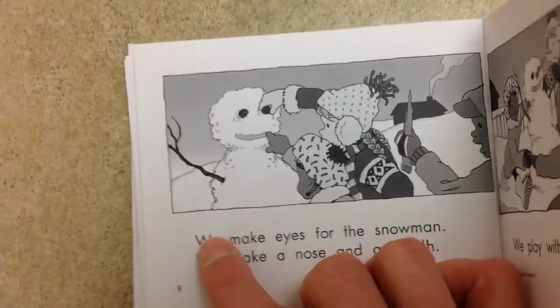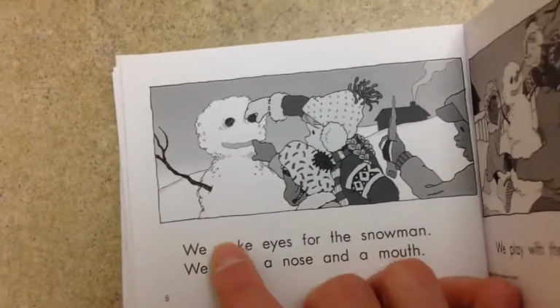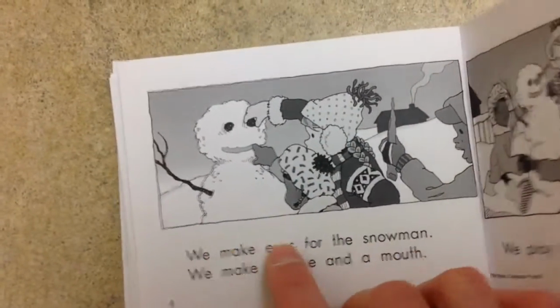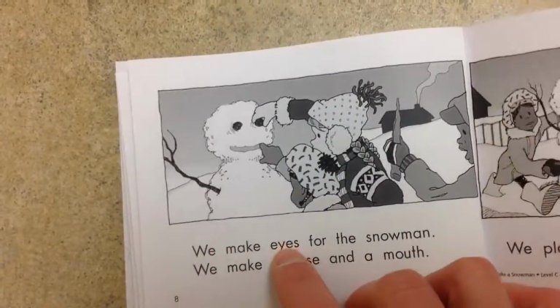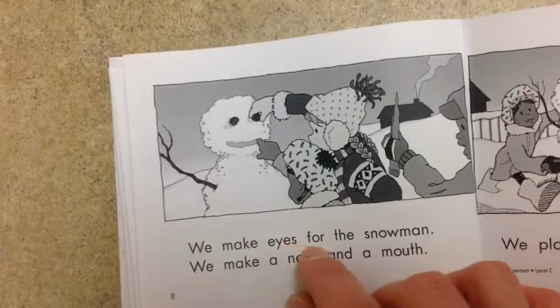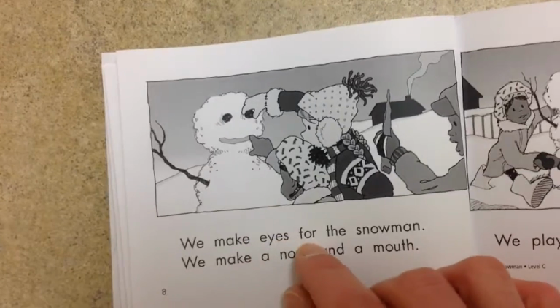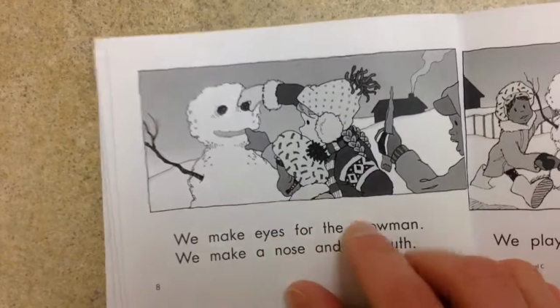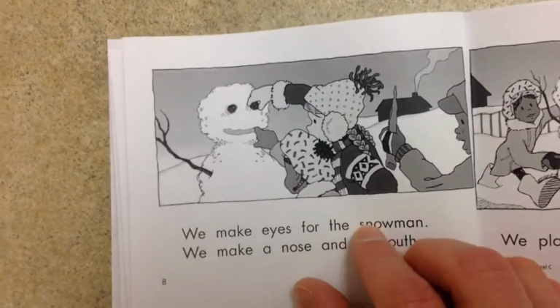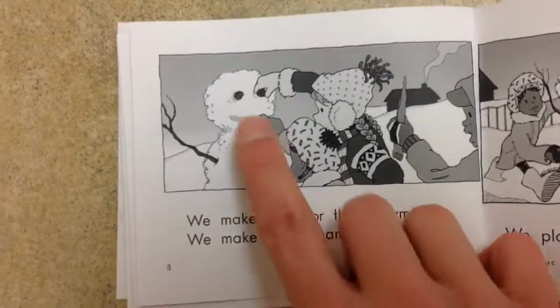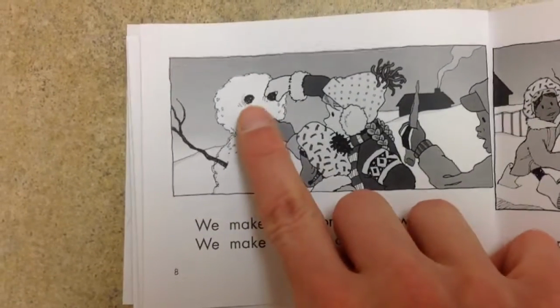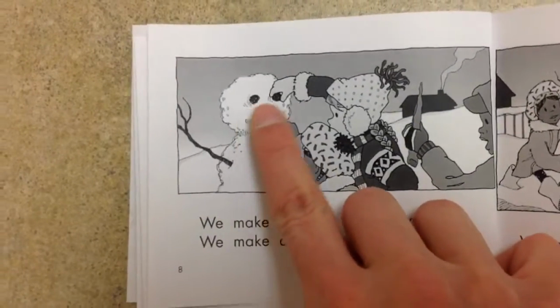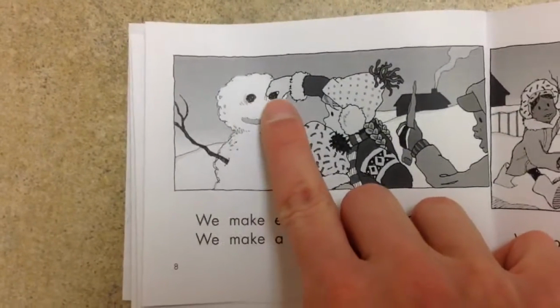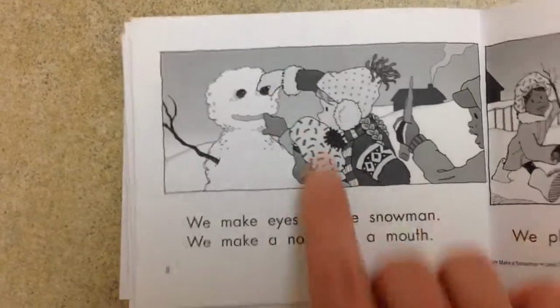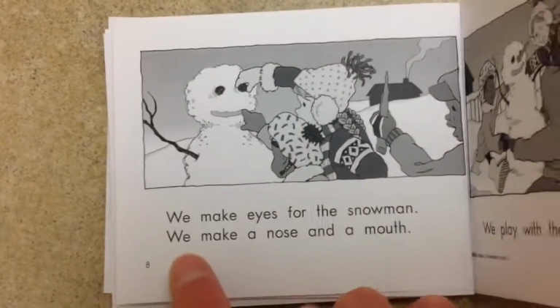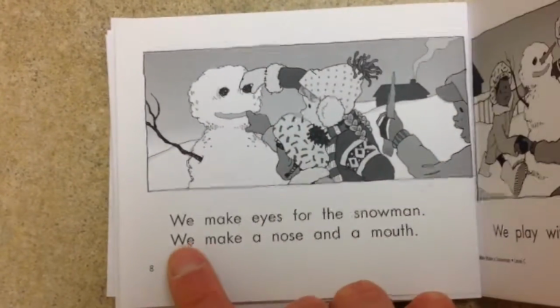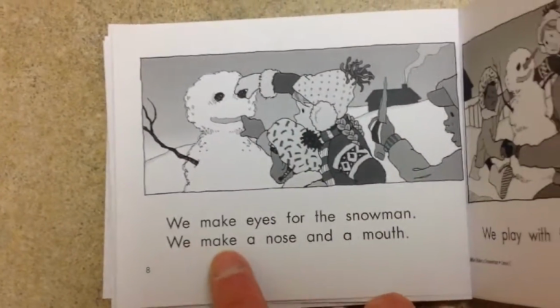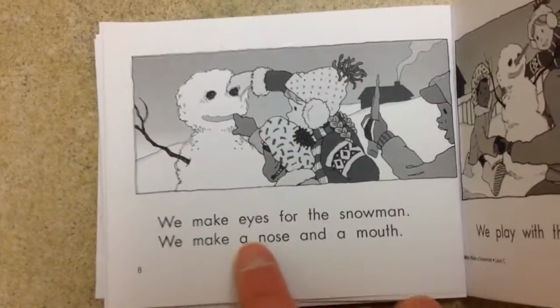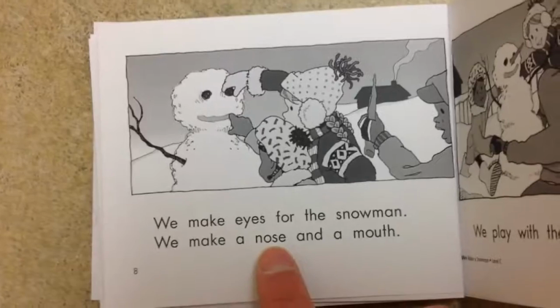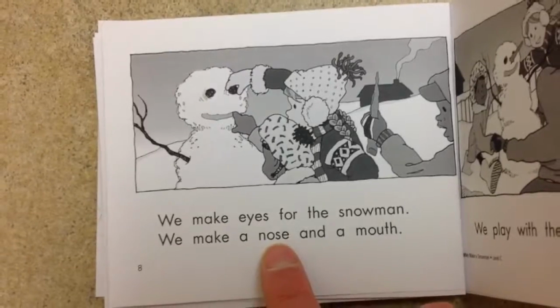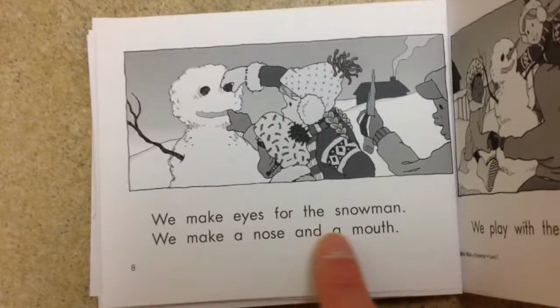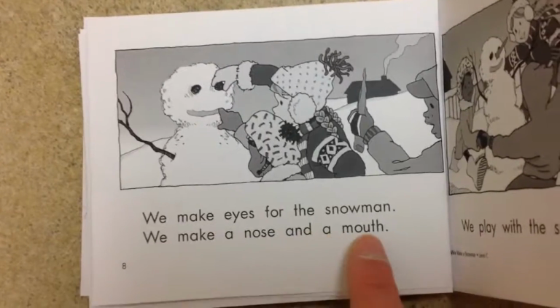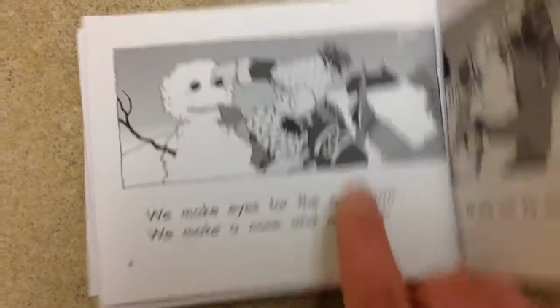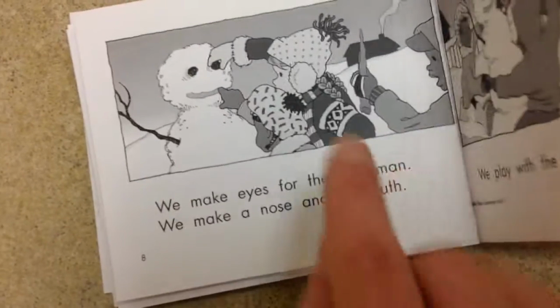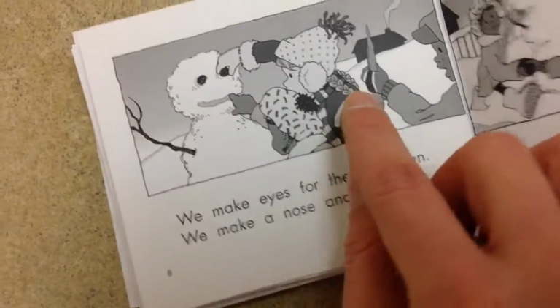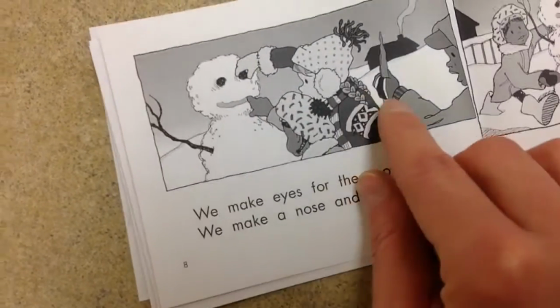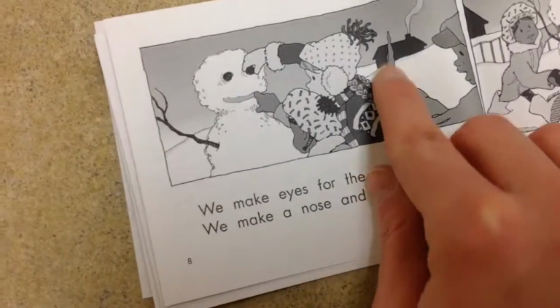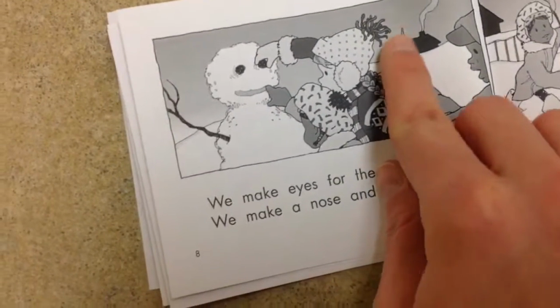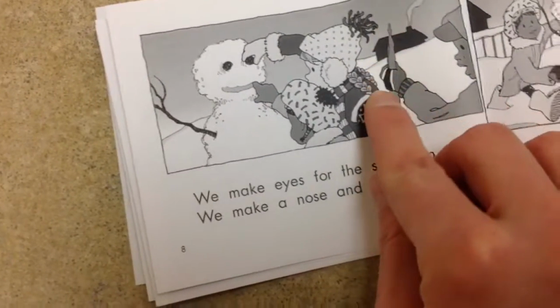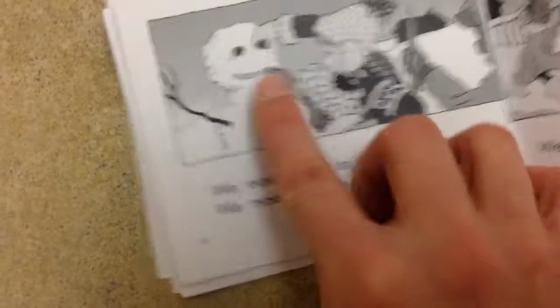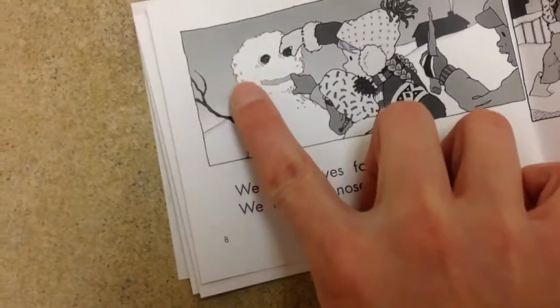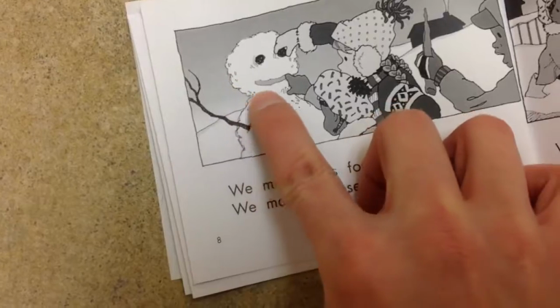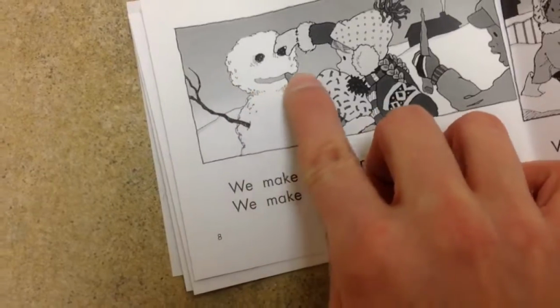We make eyes for the snowman. One, two eyes. We make a nose and a mouth. Here's the nose. Here's the mouth.